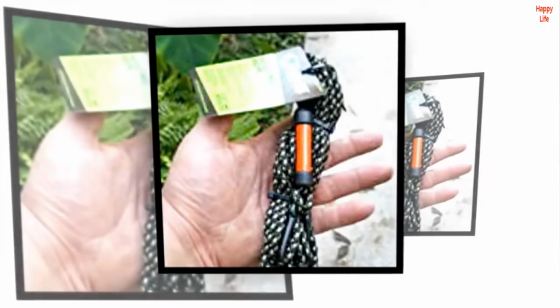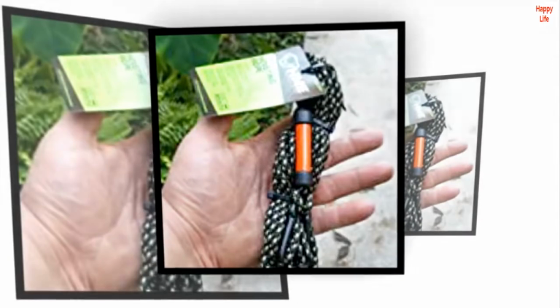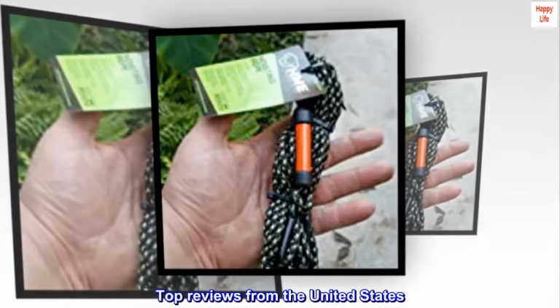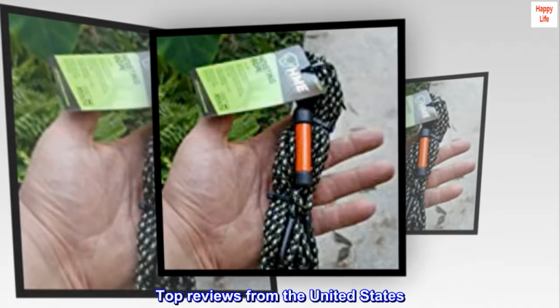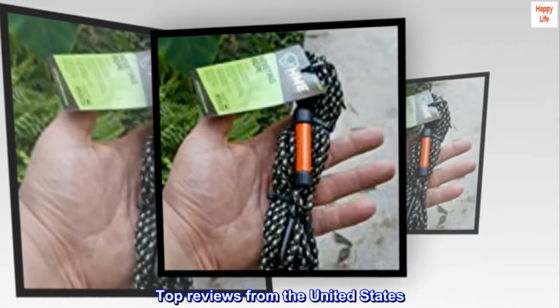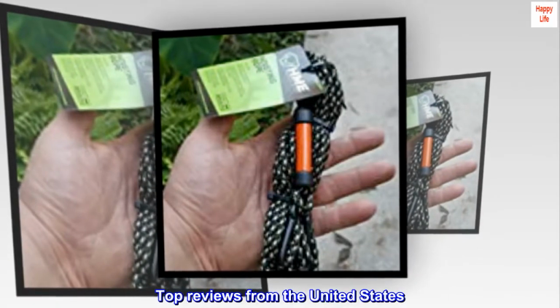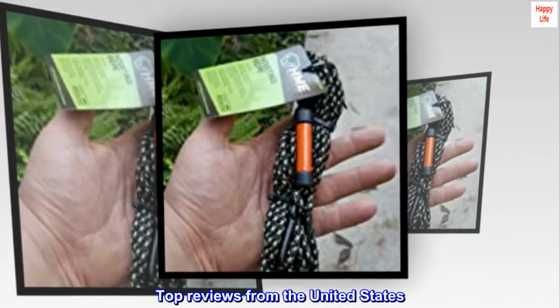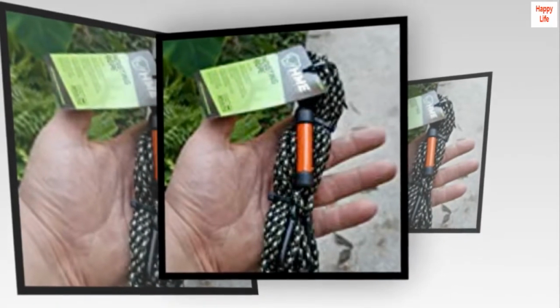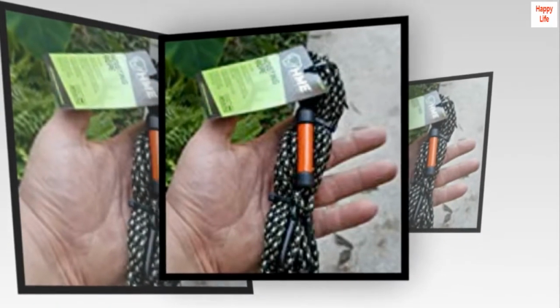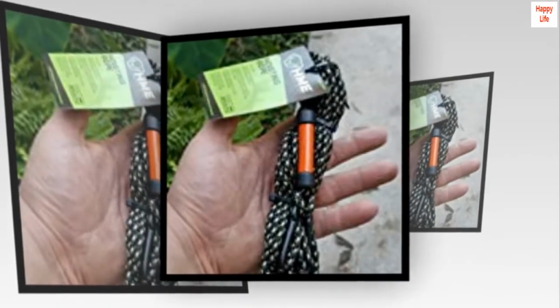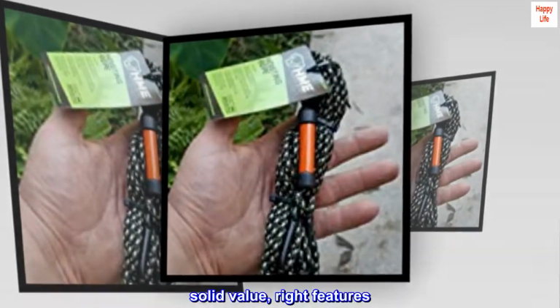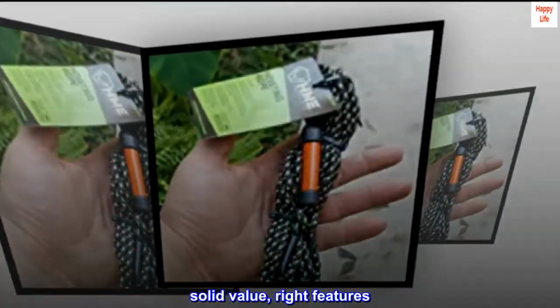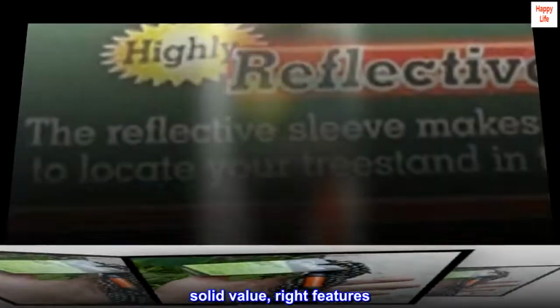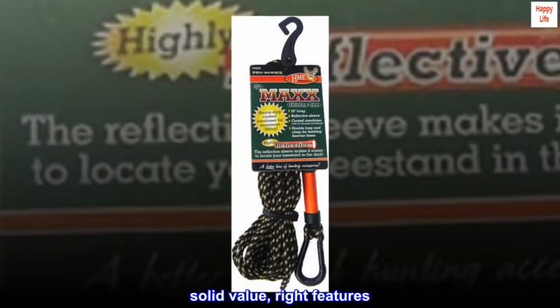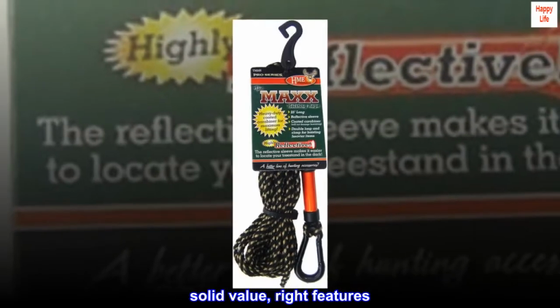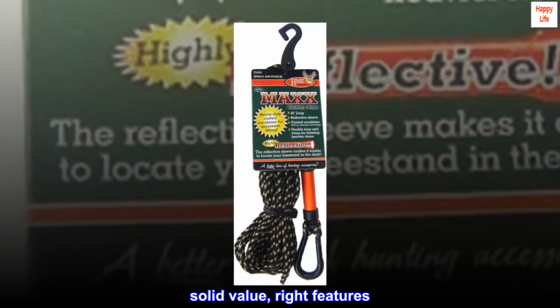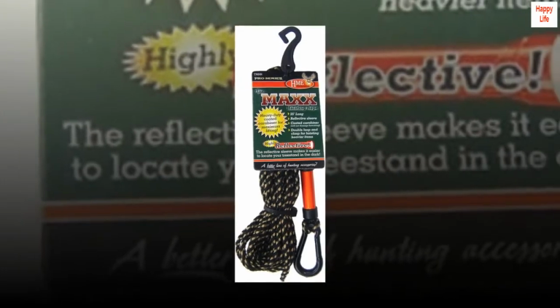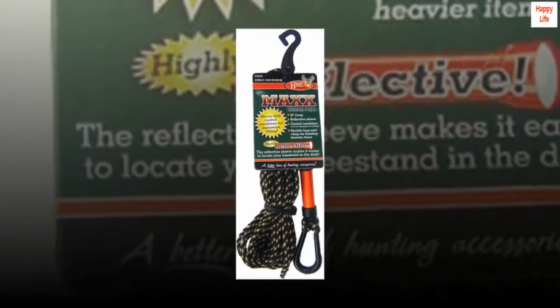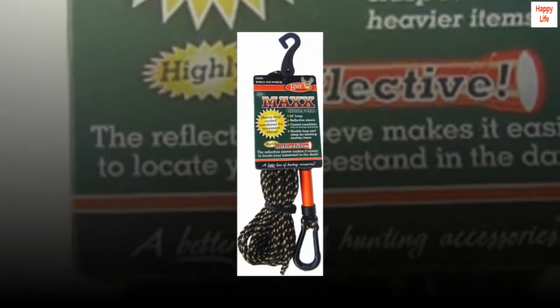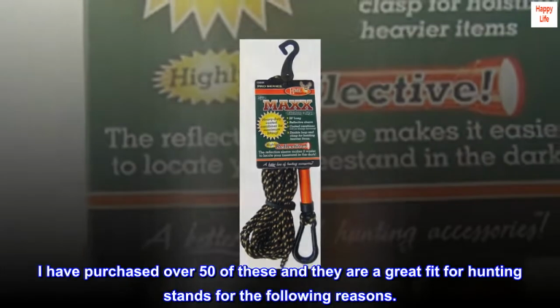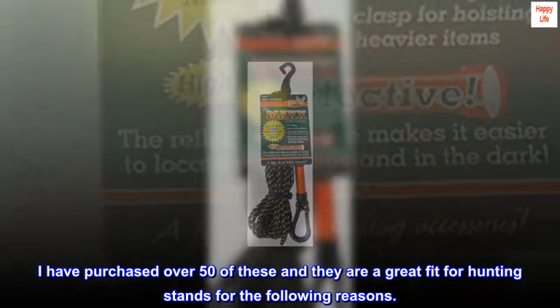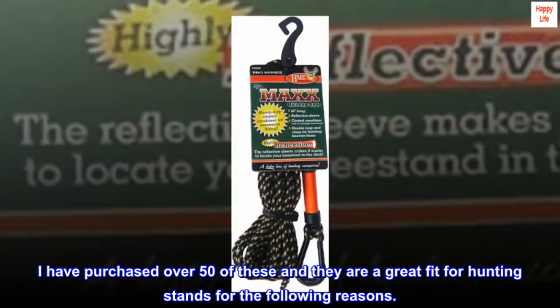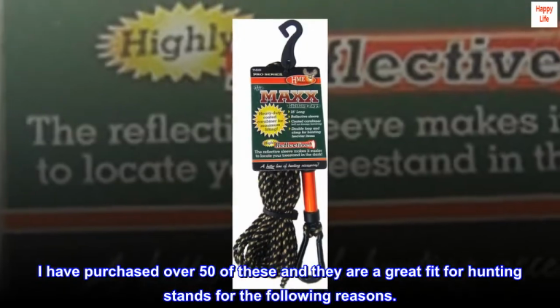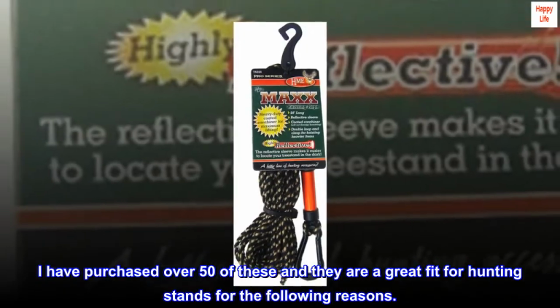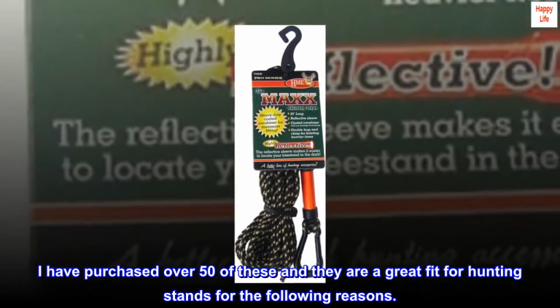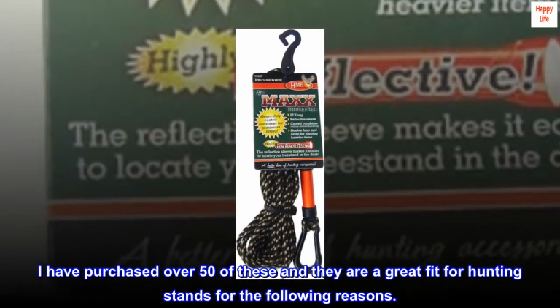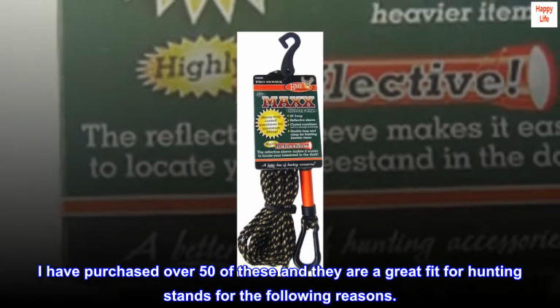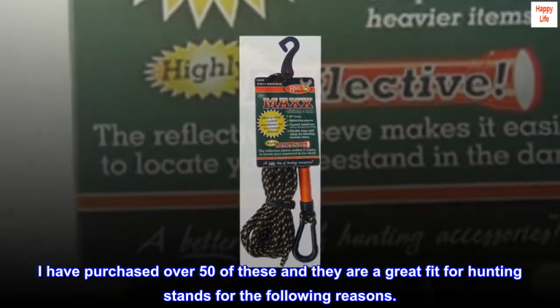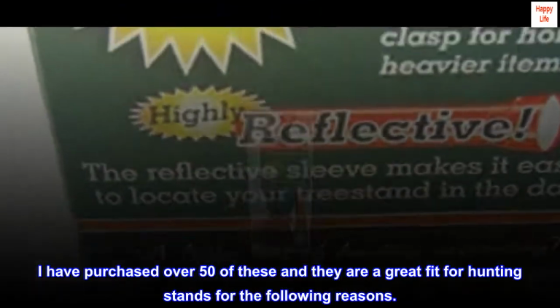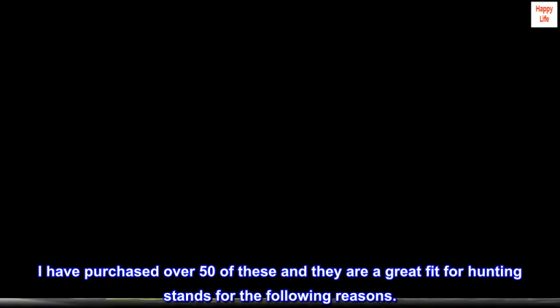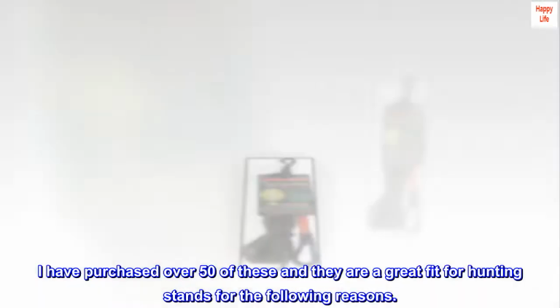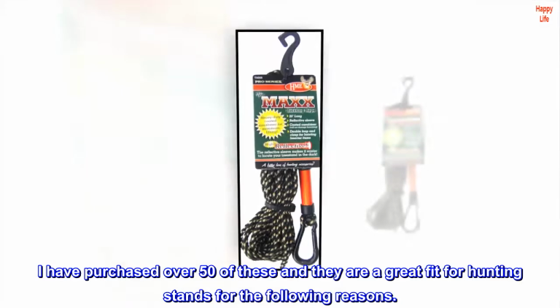Top reviews from the United States. Solid value, right features. I have purchased over 50 of these and they are a great fit for hunting stands for the following reasons.